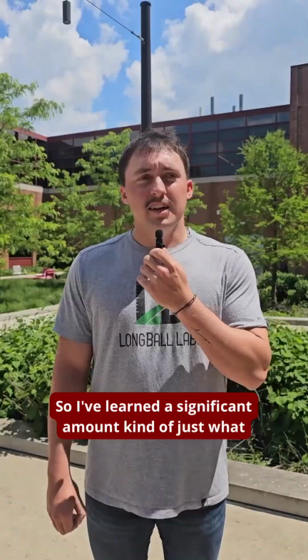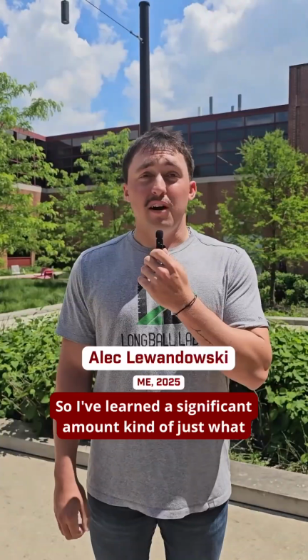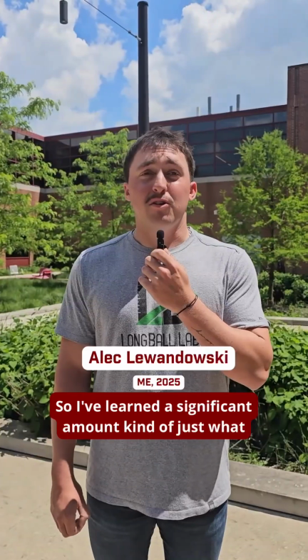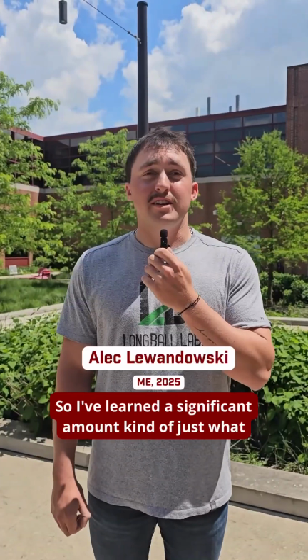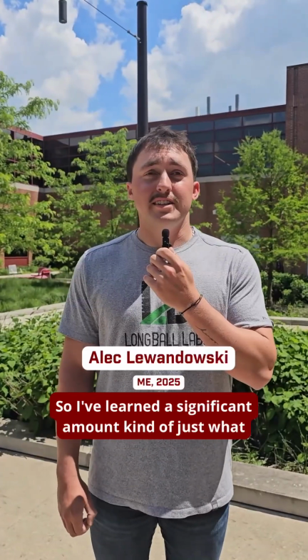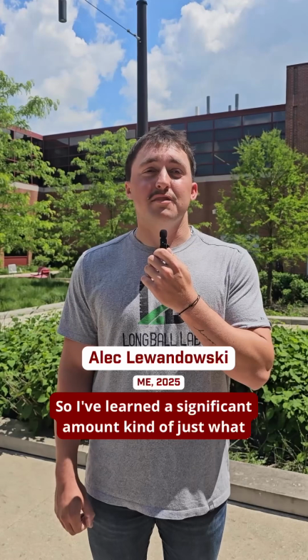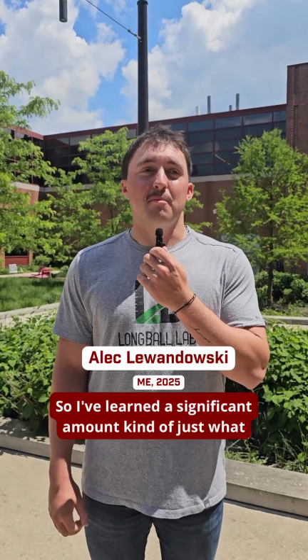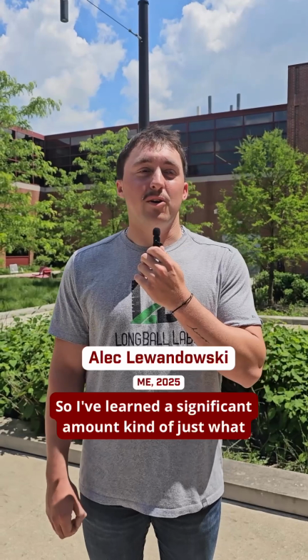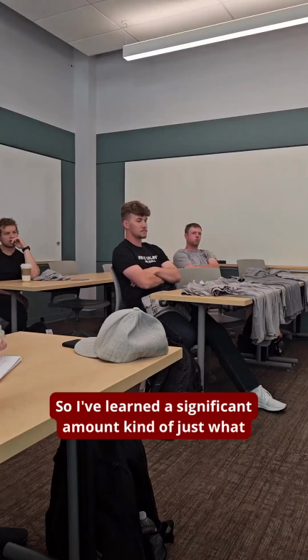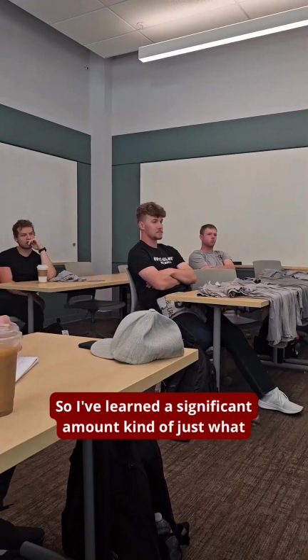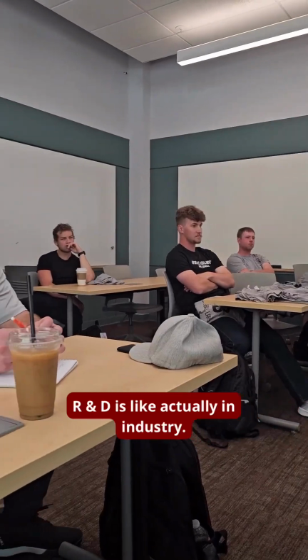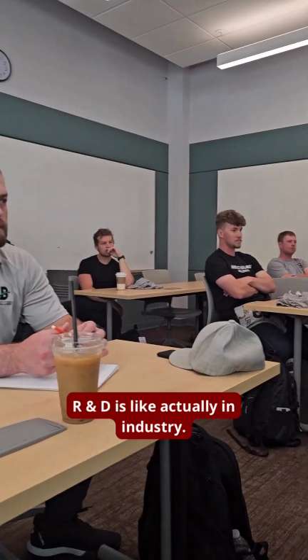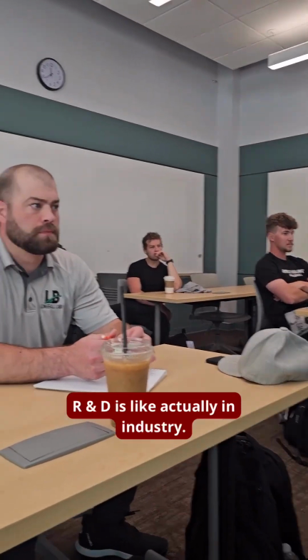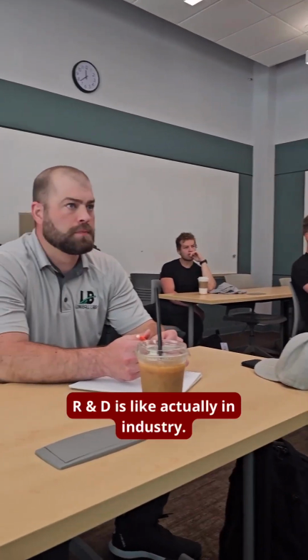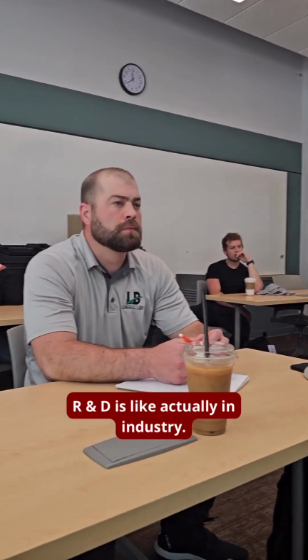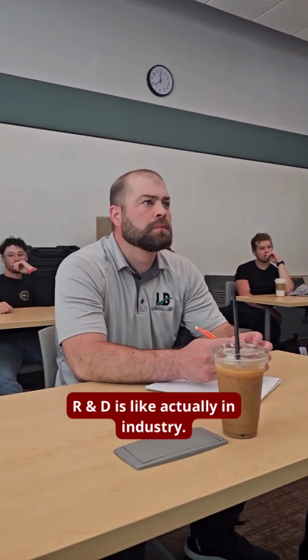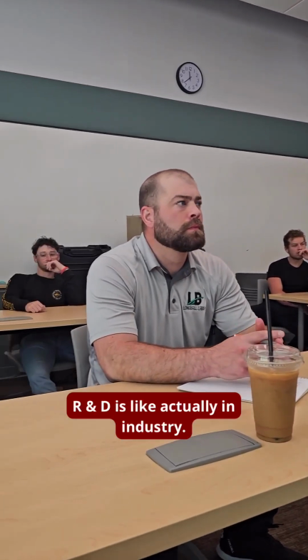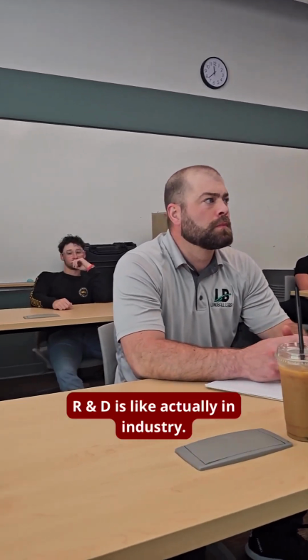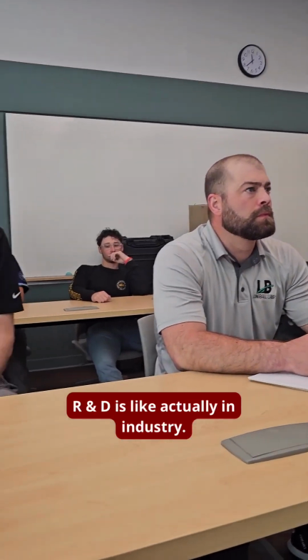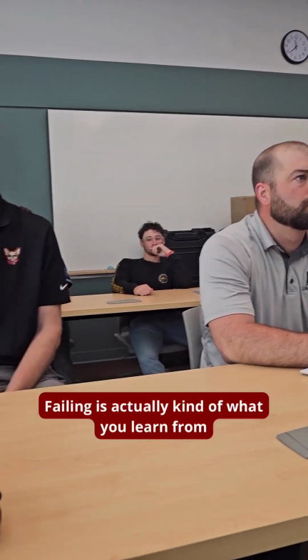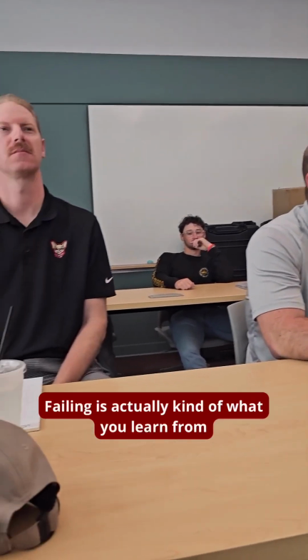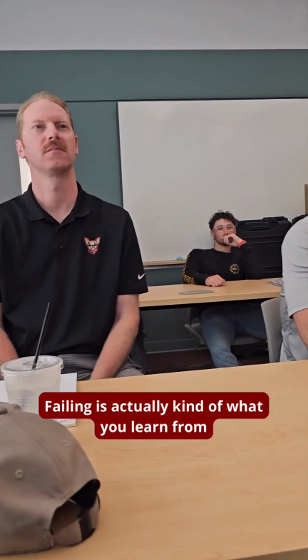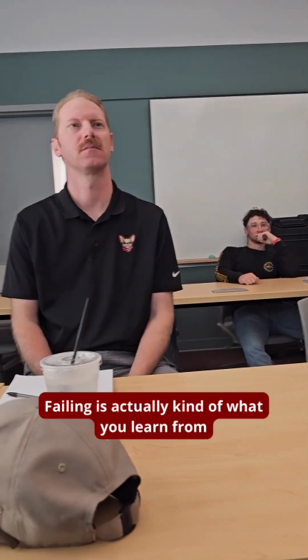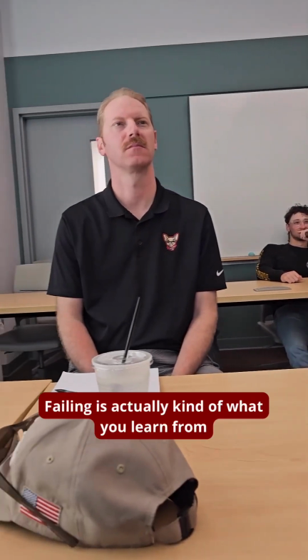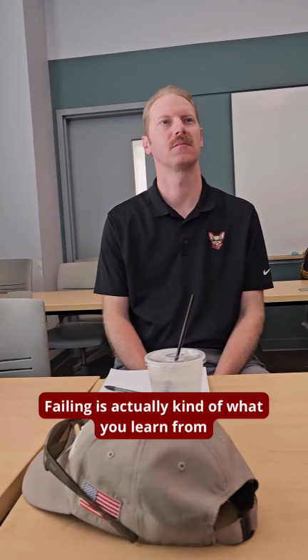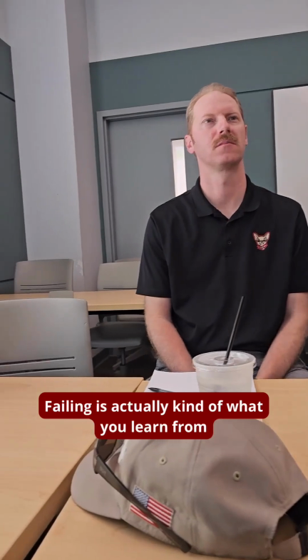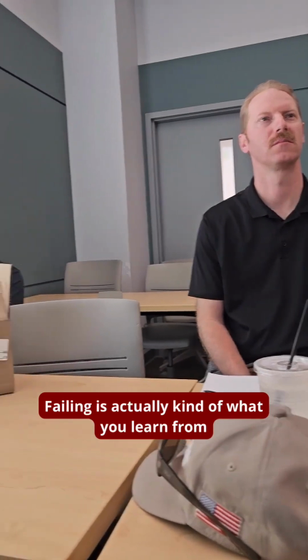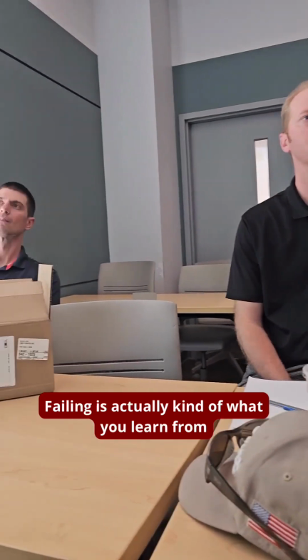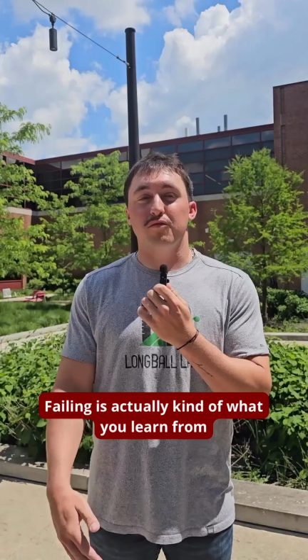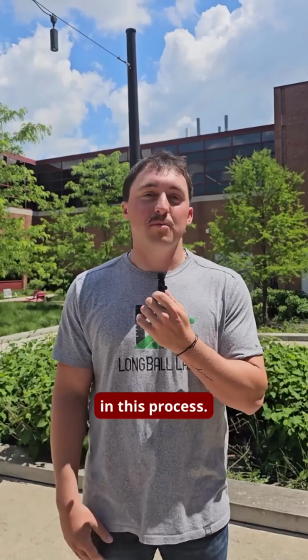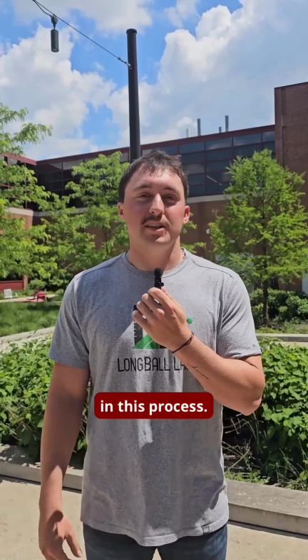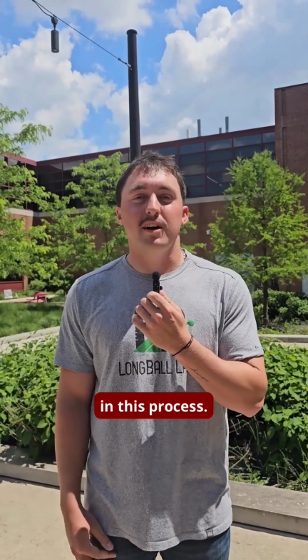I've learned a significant amount about what R&D is actually like in industry. Failing is actually kind of what you learn from in this process.